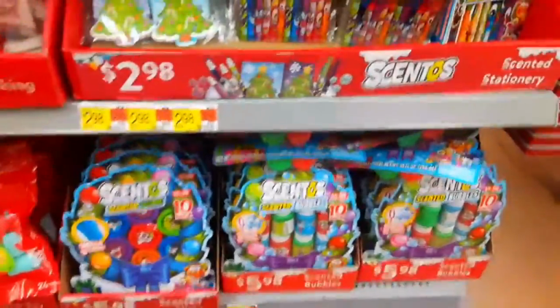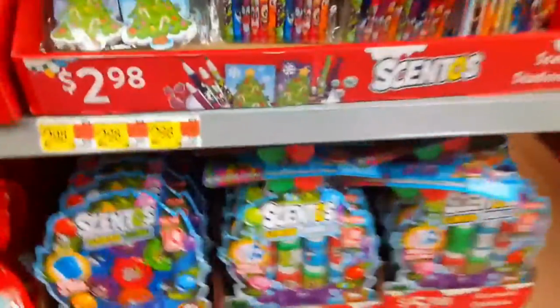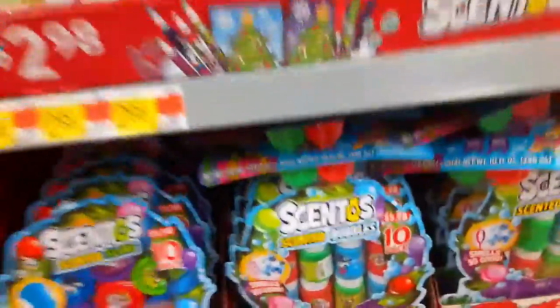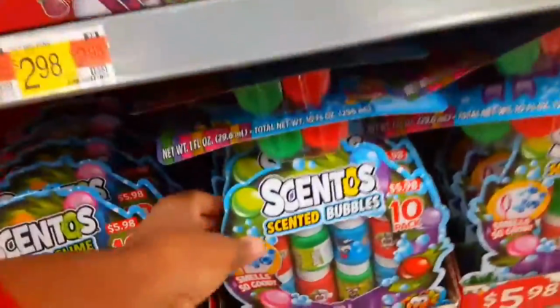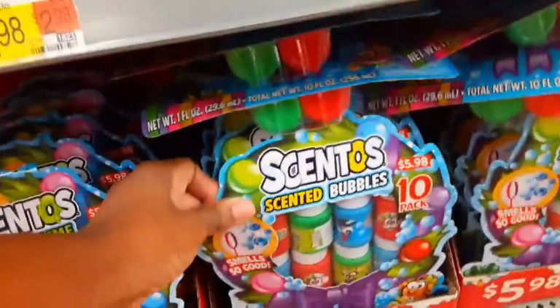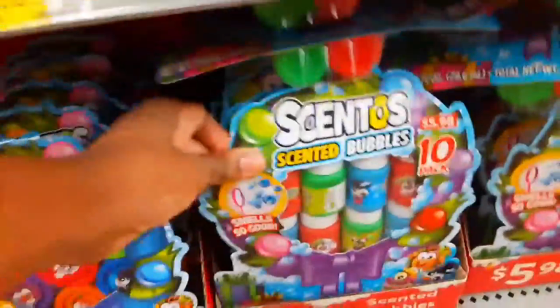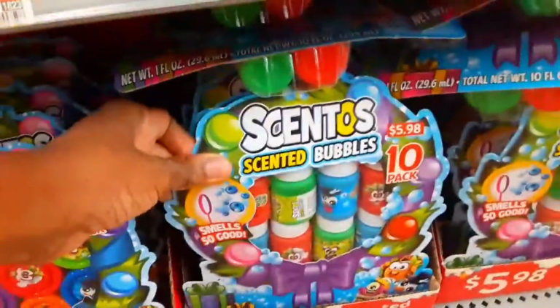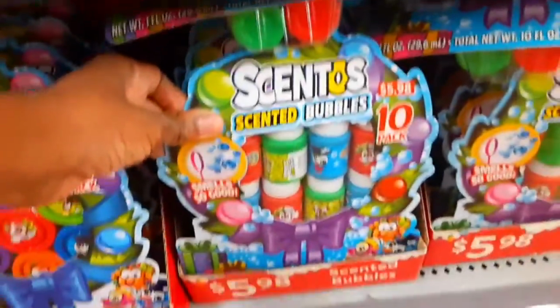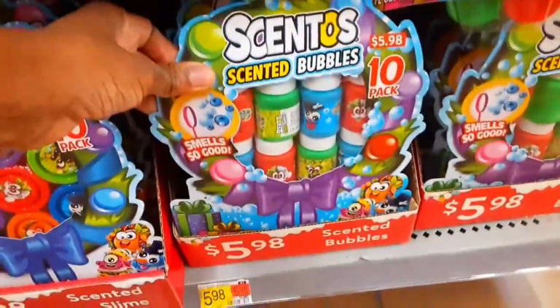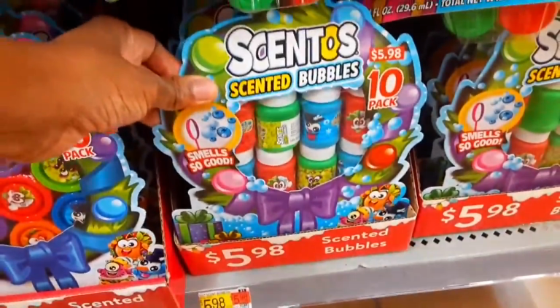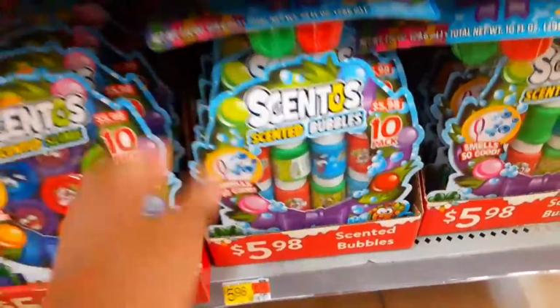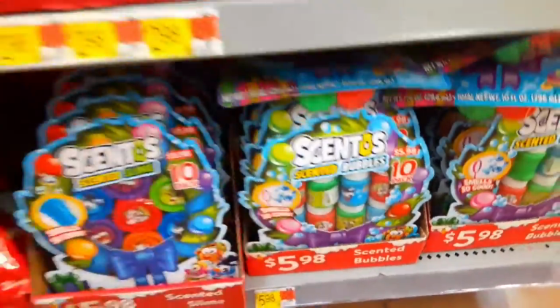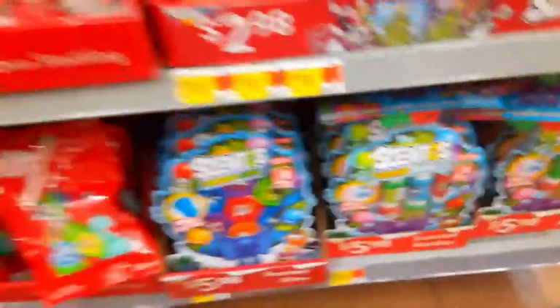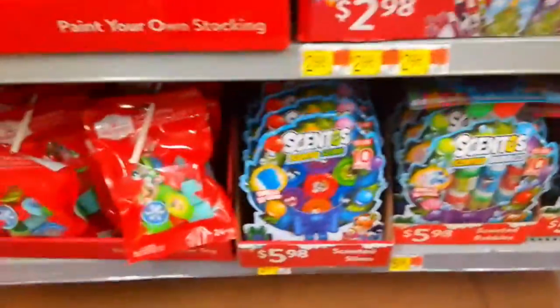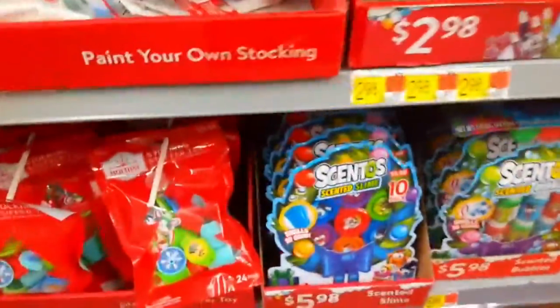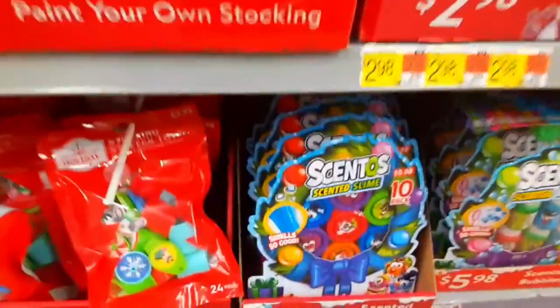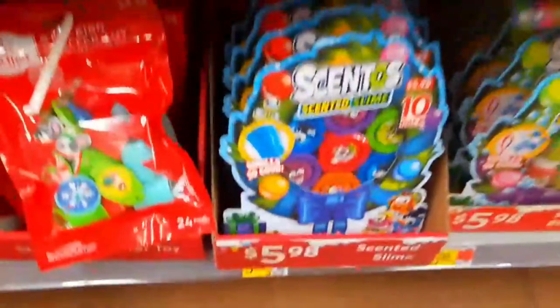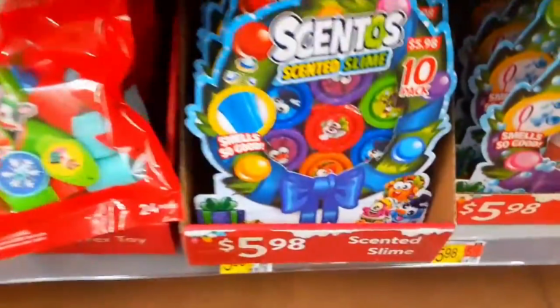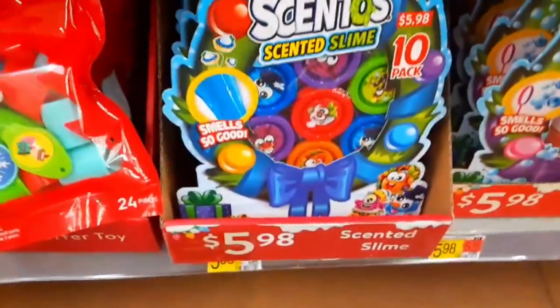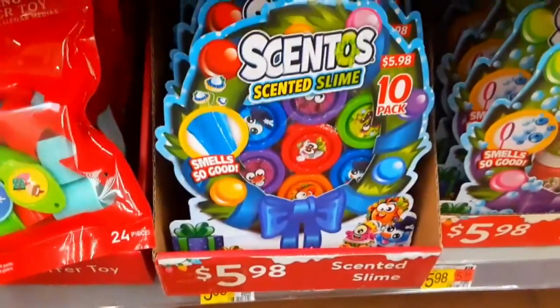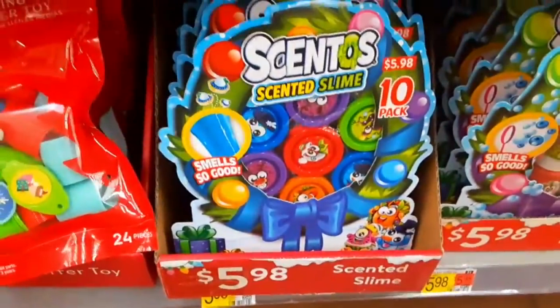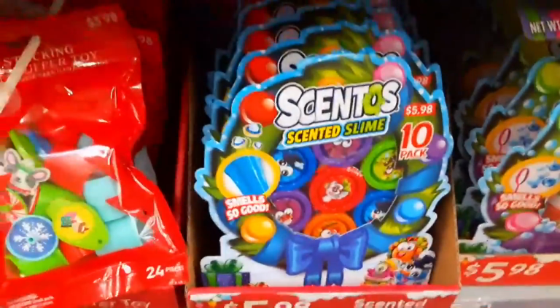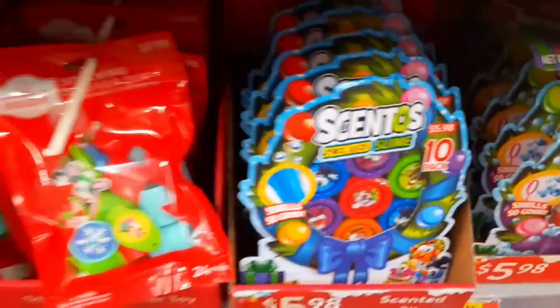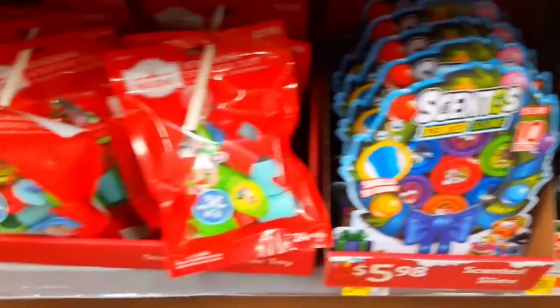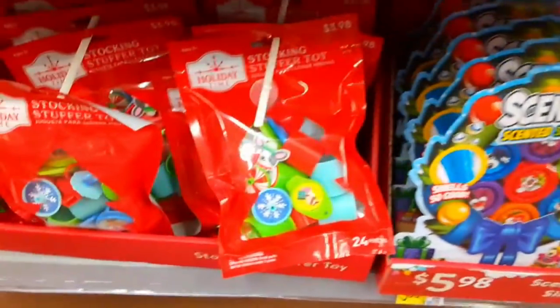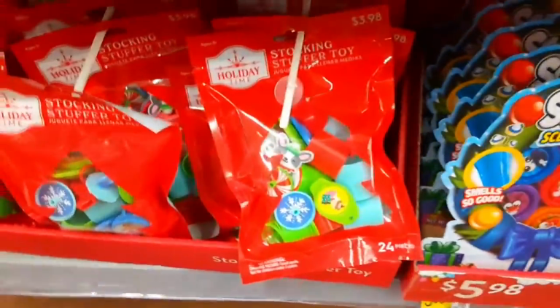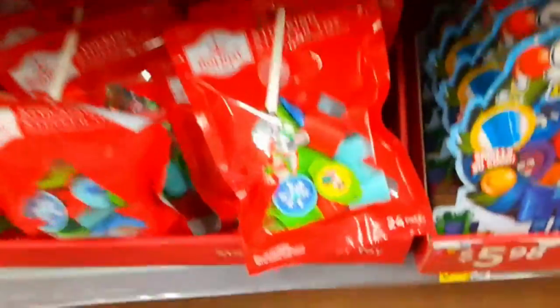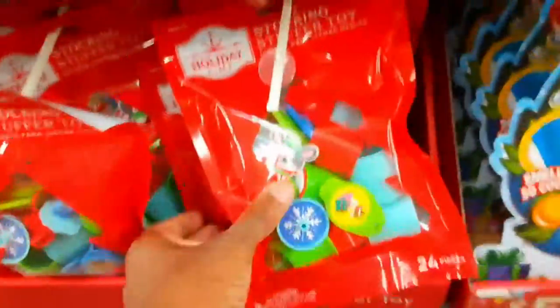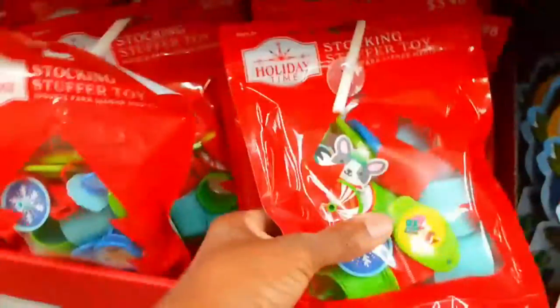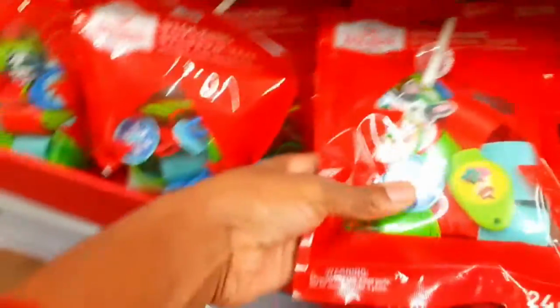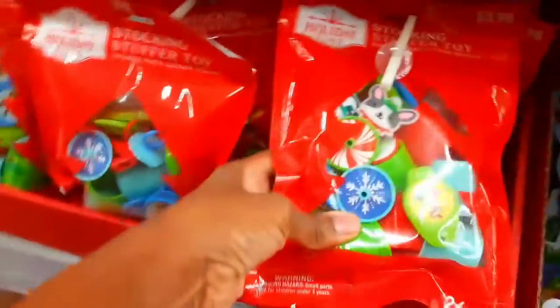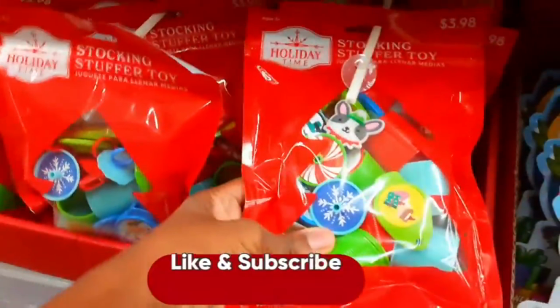Plus, you could do a whole pack of scented bubbles. And if you have a larger class or larger family, you could do scented slime — a whole tin pack. You could also do slinkies of different colors.